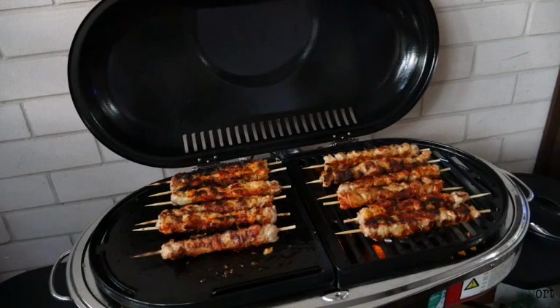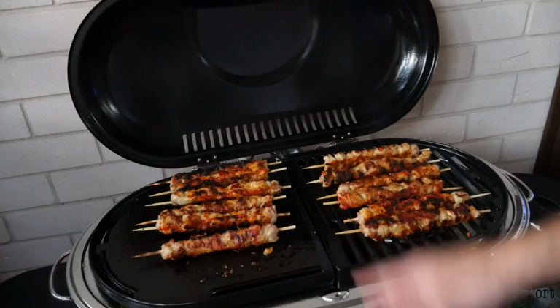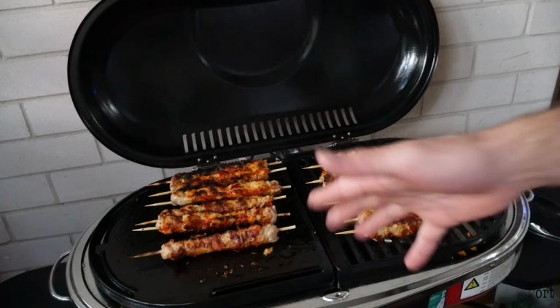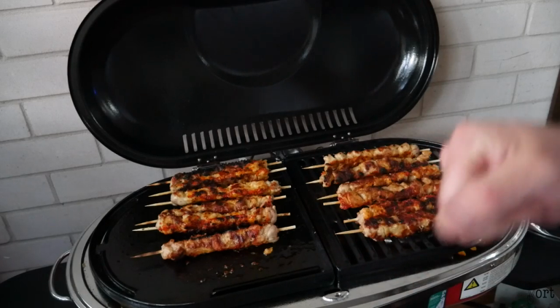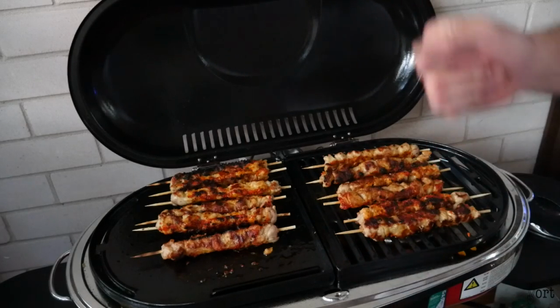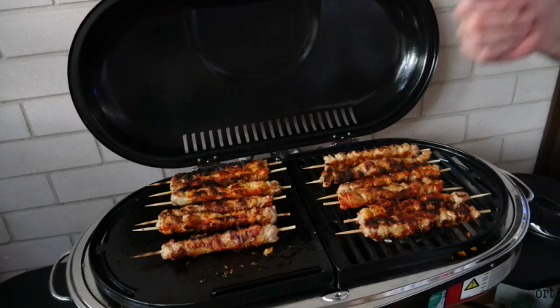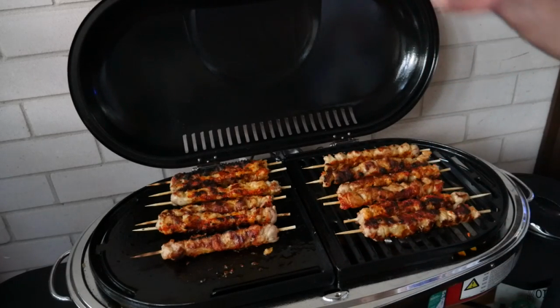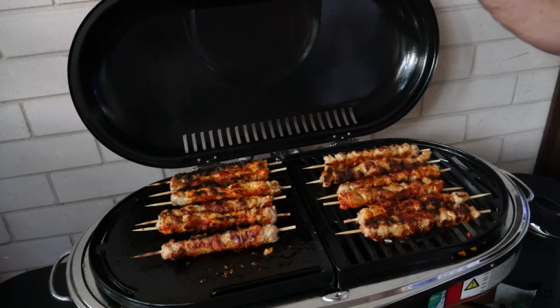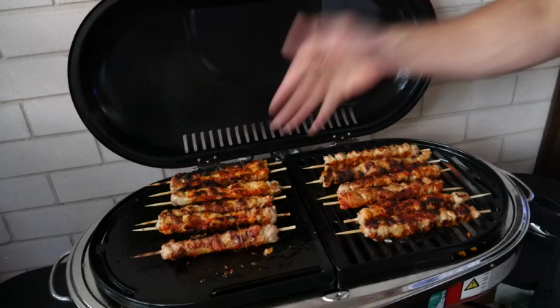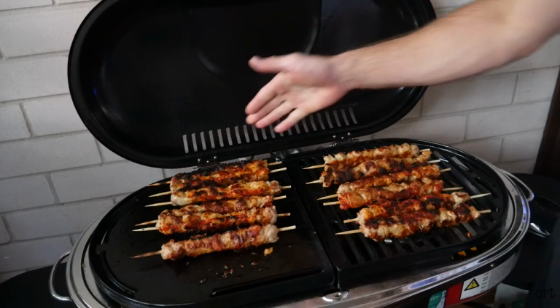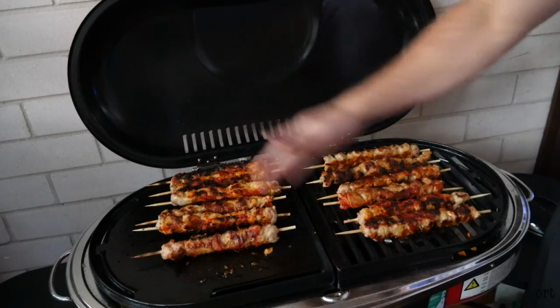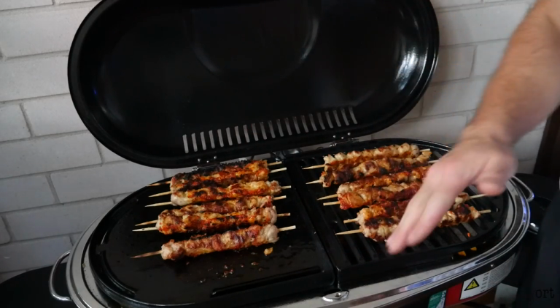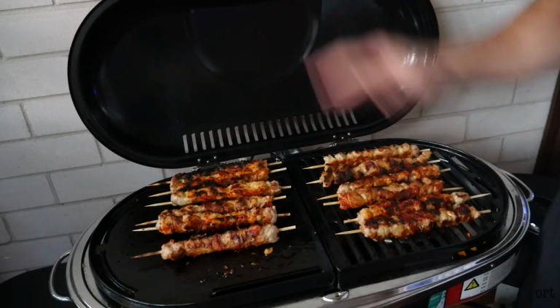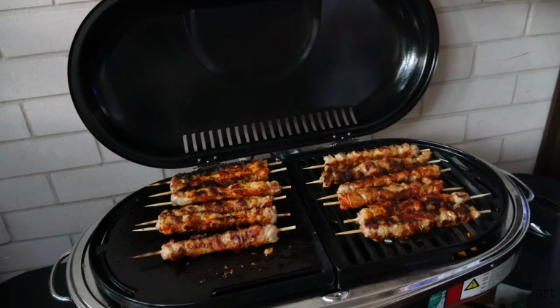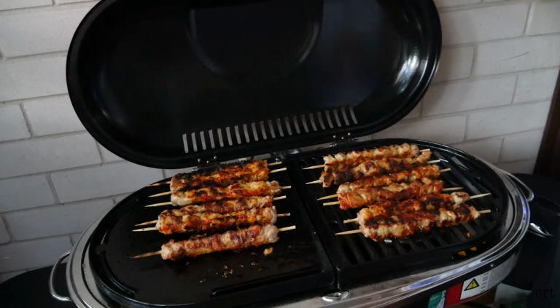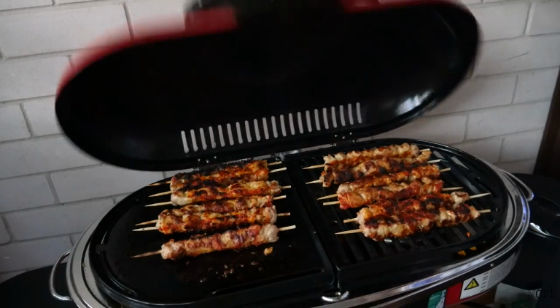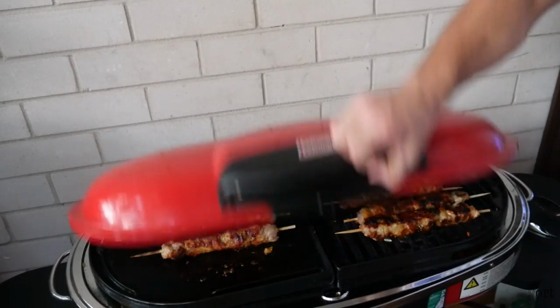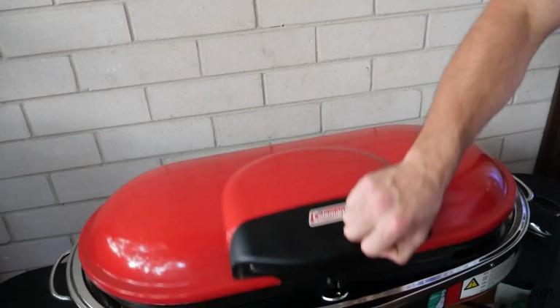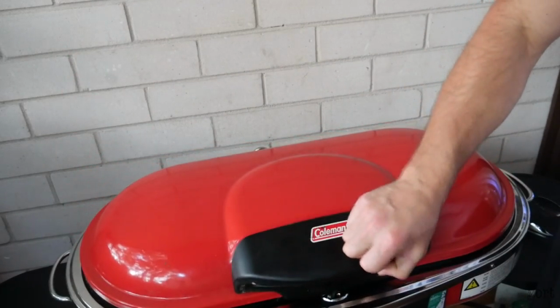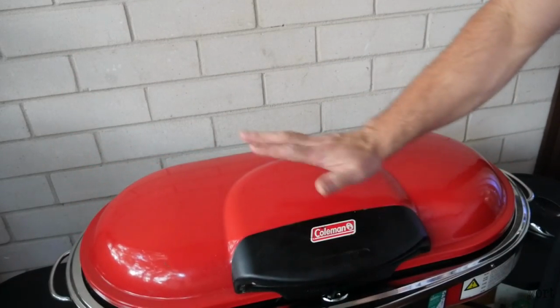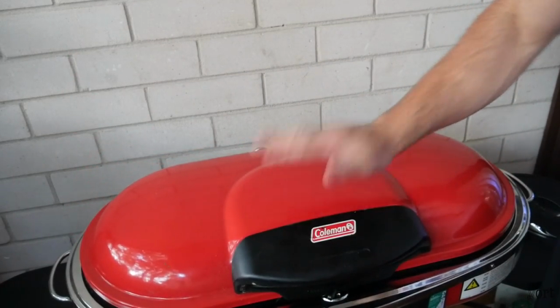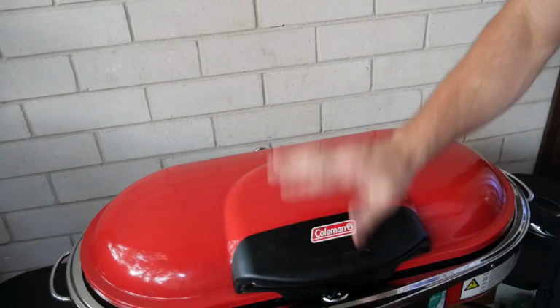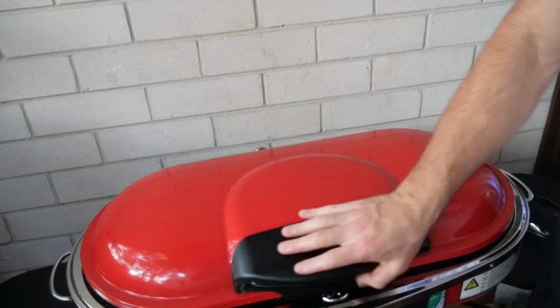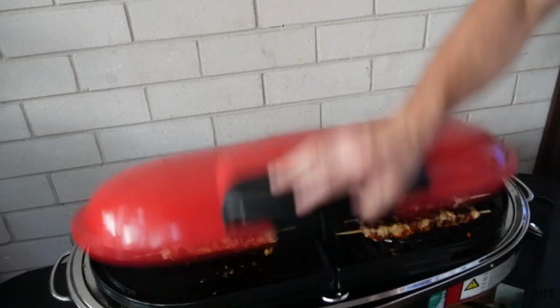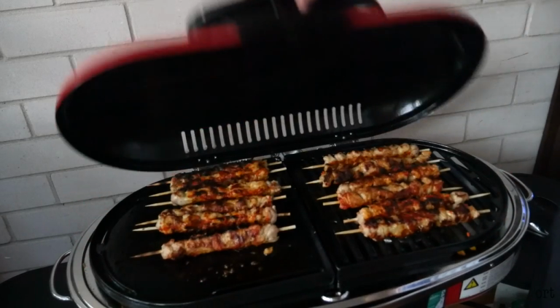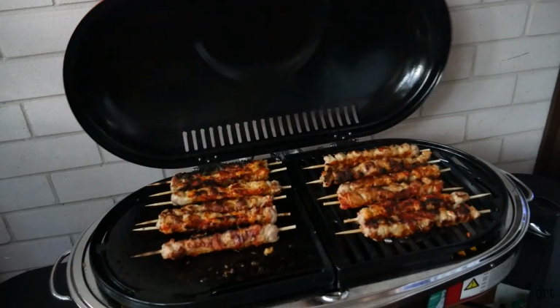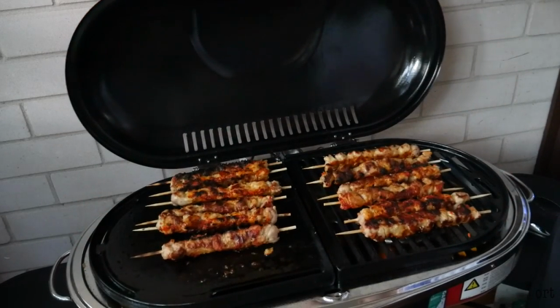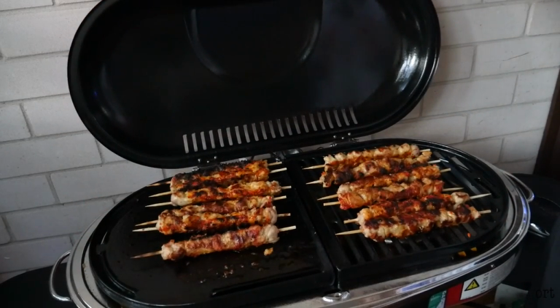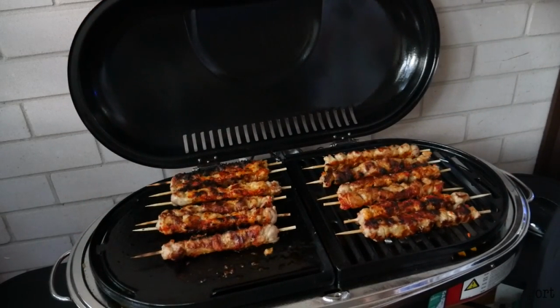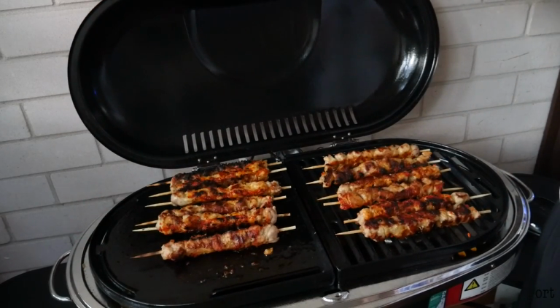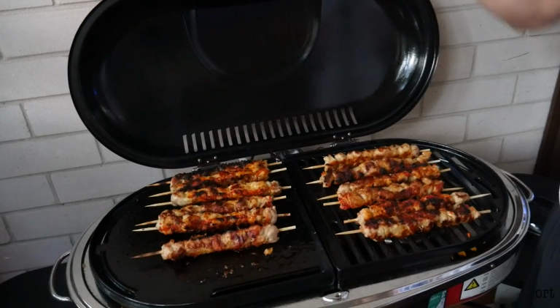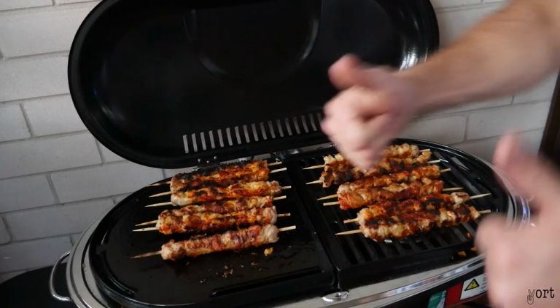Hope you guys enjoyed this video — just a quick review of this Coleman barbecue. Make sure you like and subscribe to our channel.